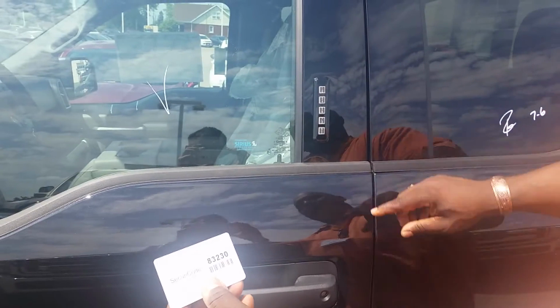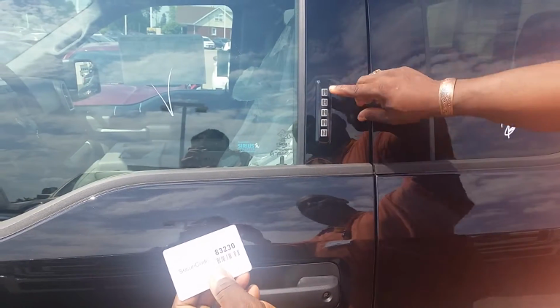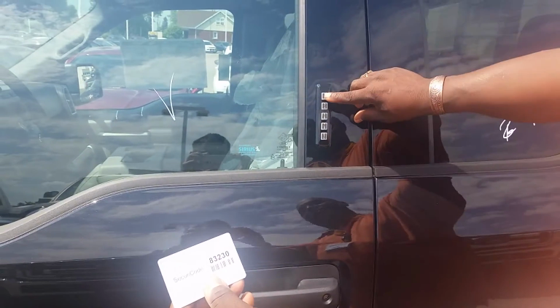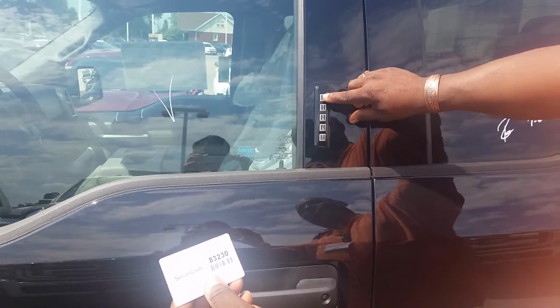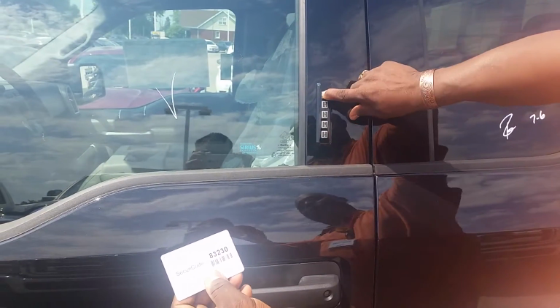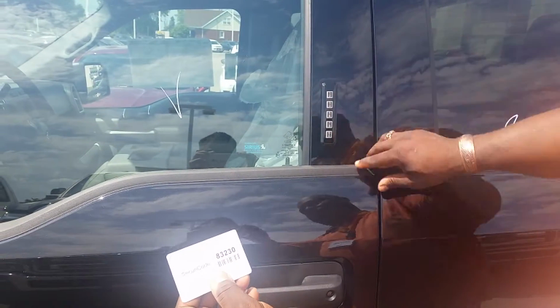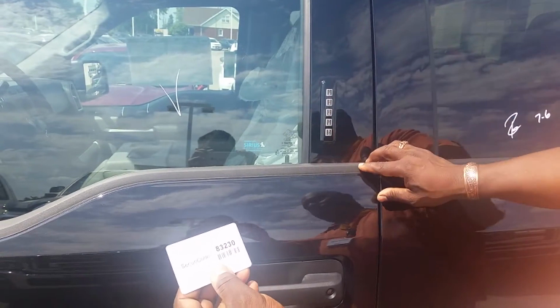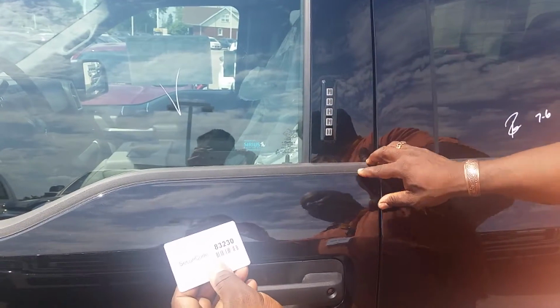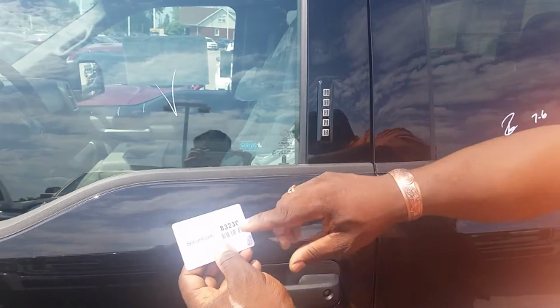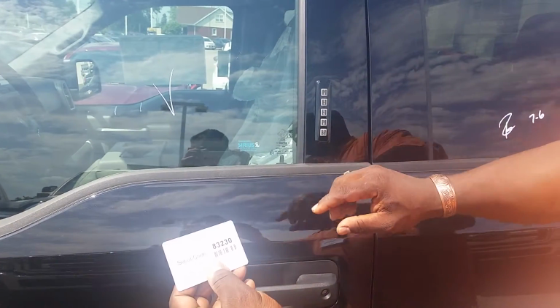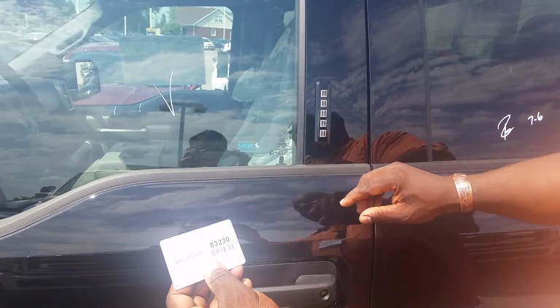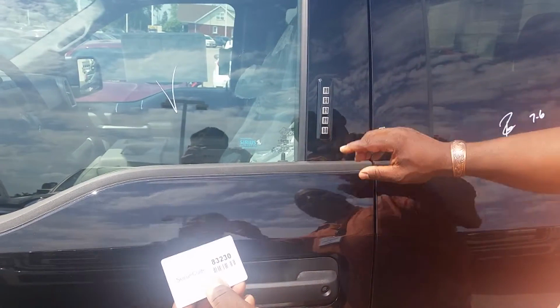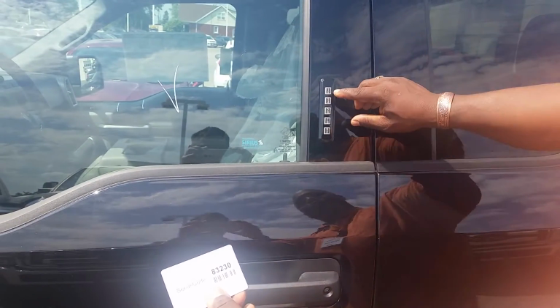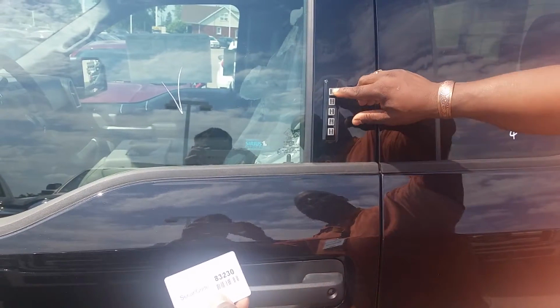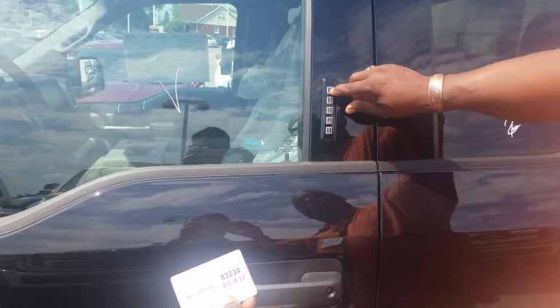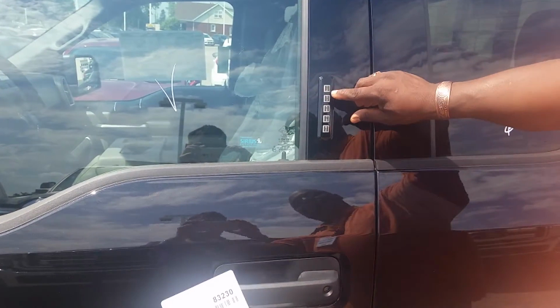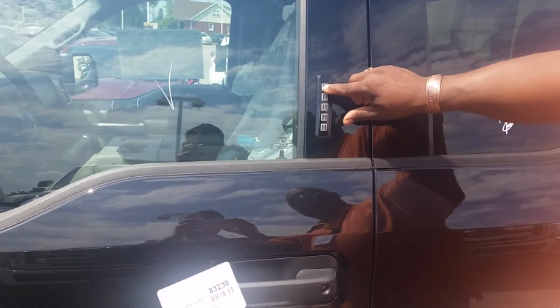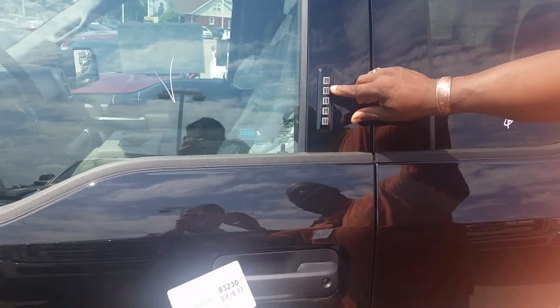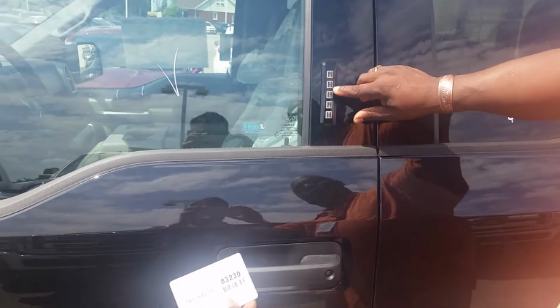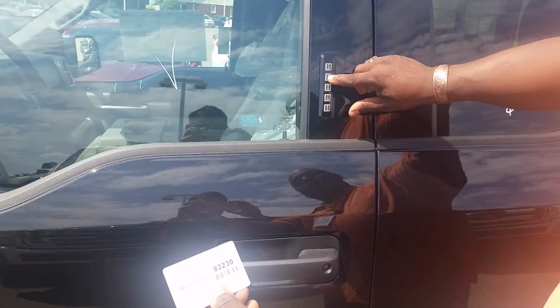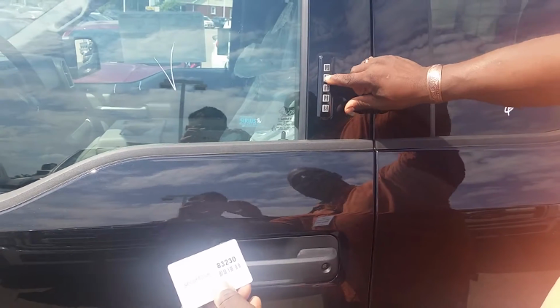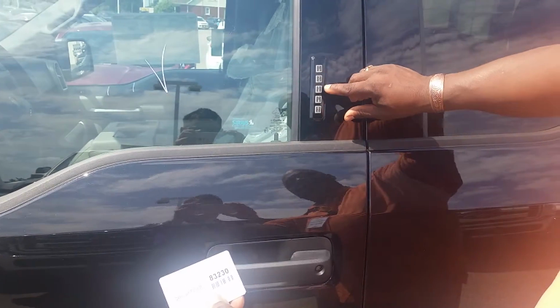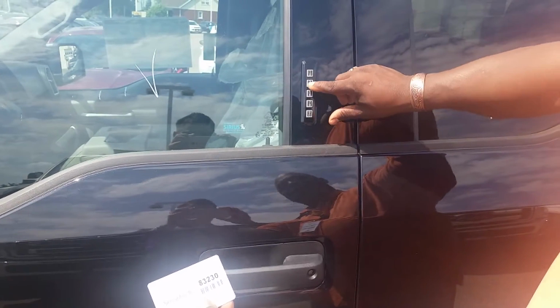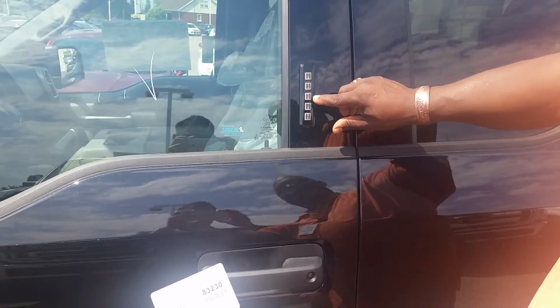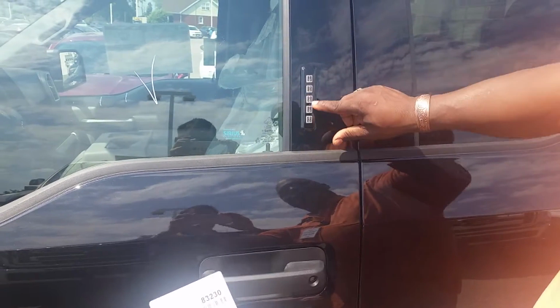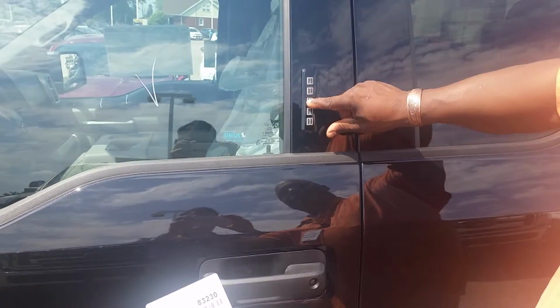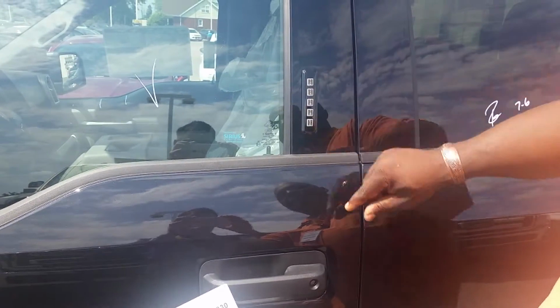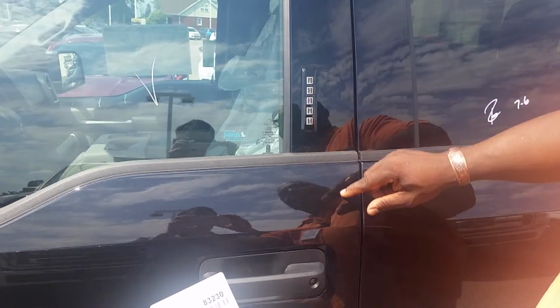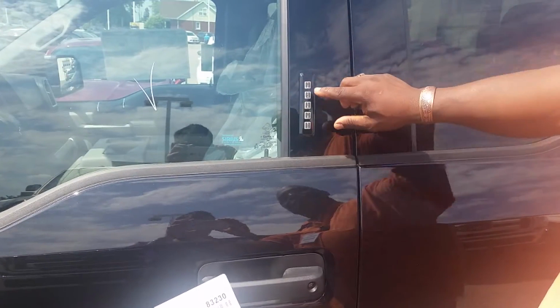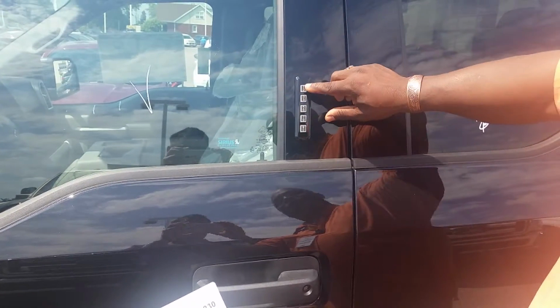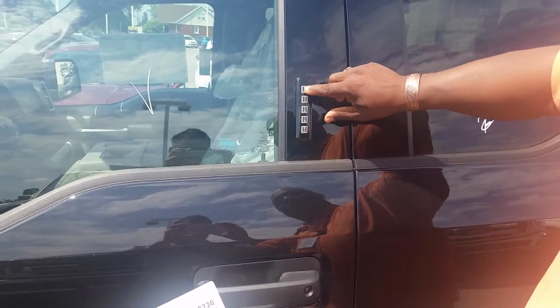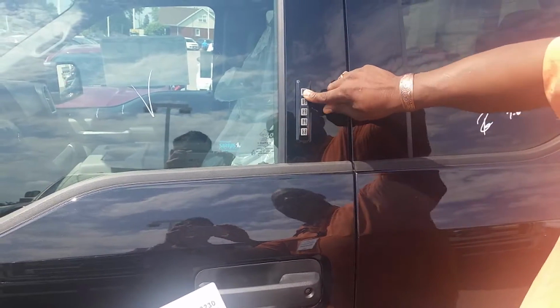I press the one and now I can punch in my code: one, two, three, four, five — and then I press the one again.